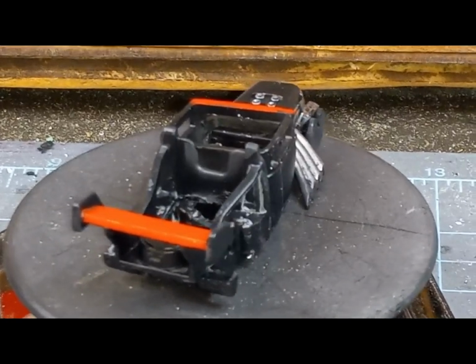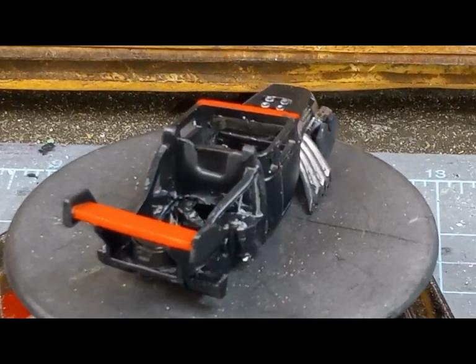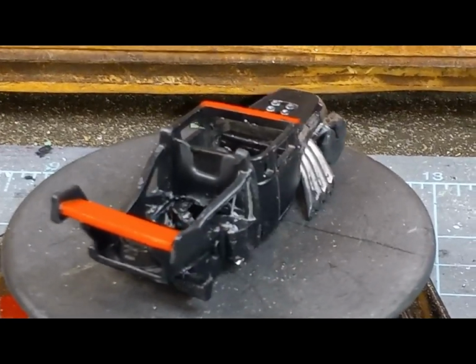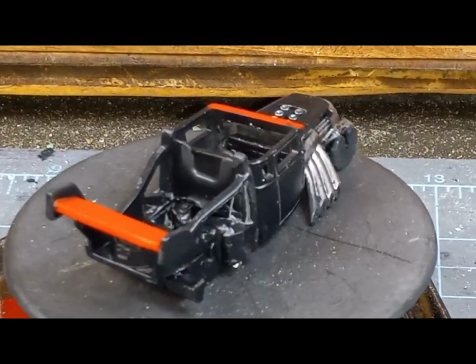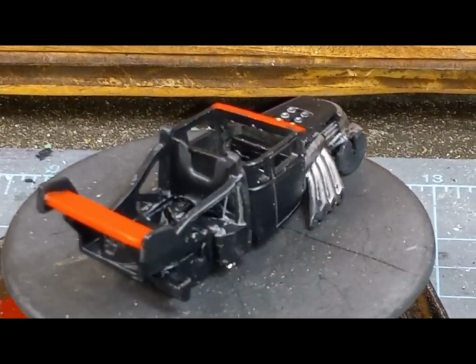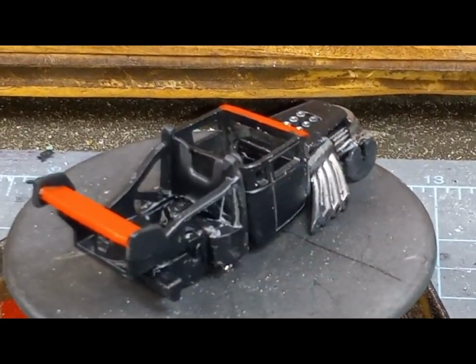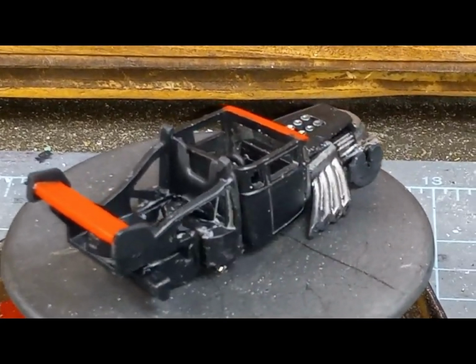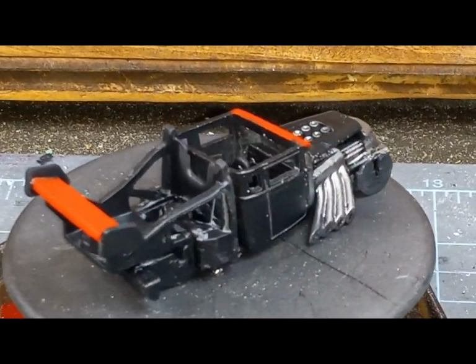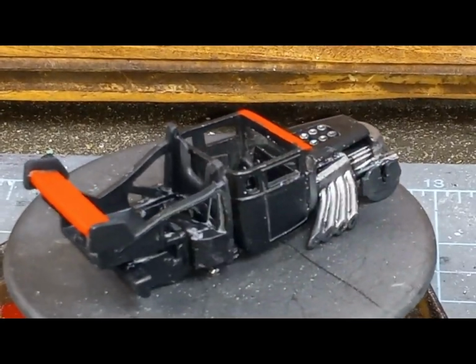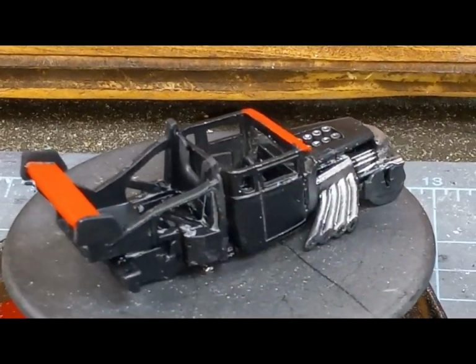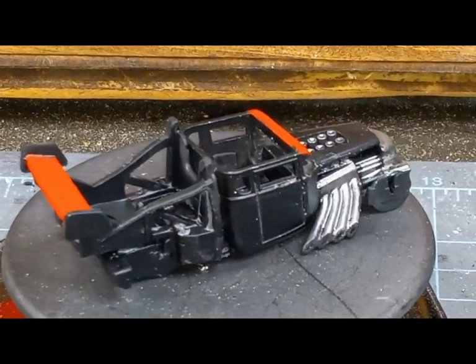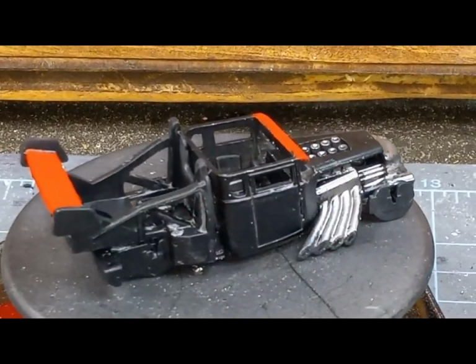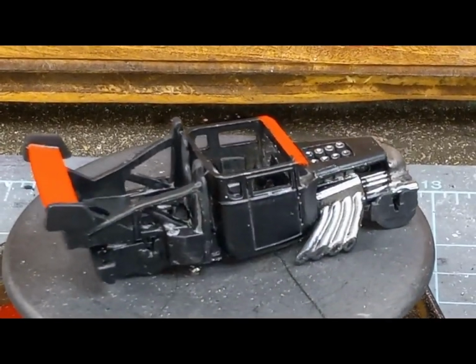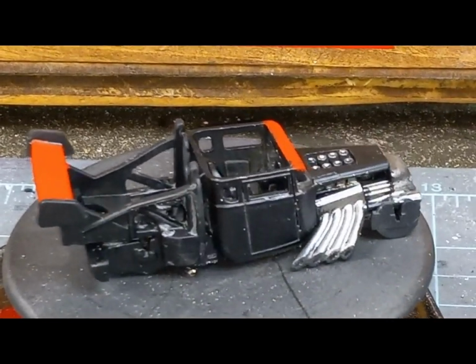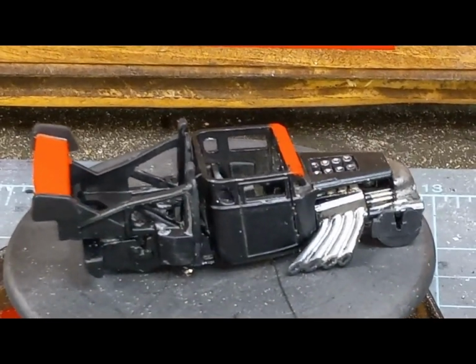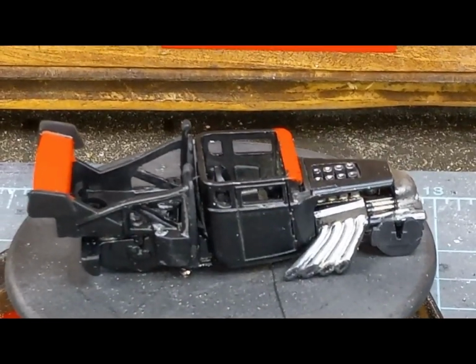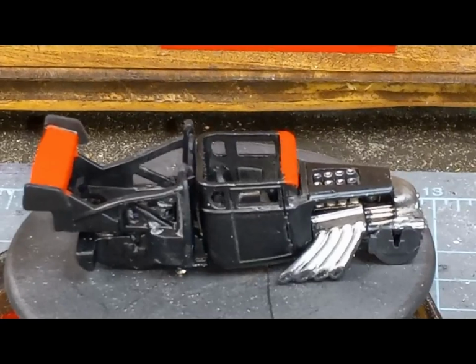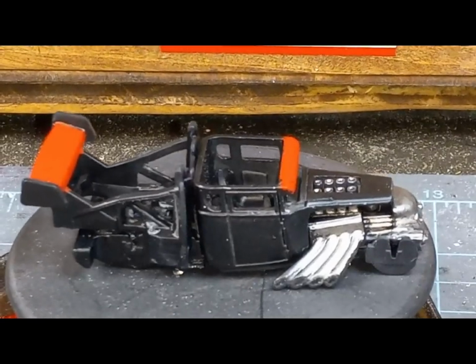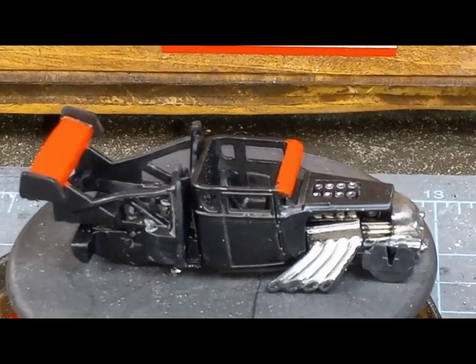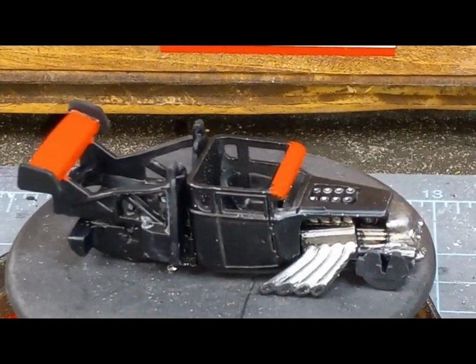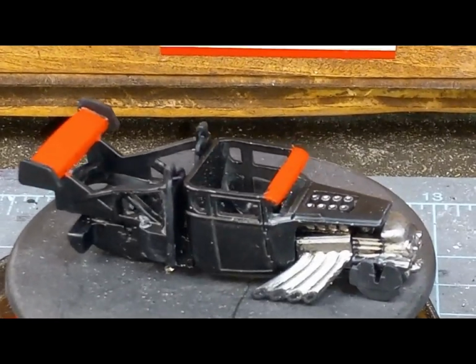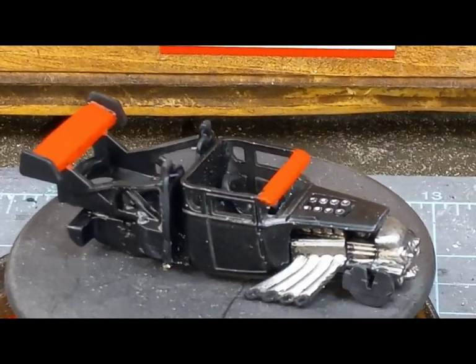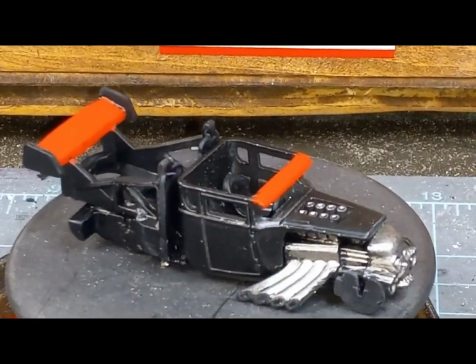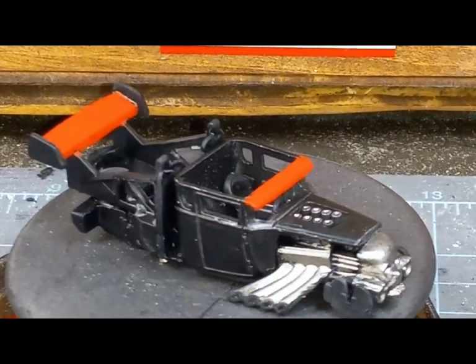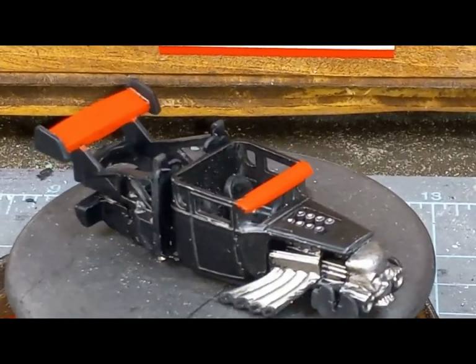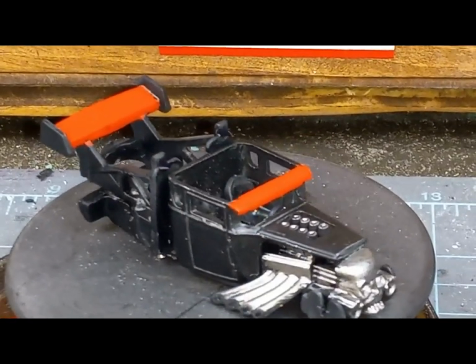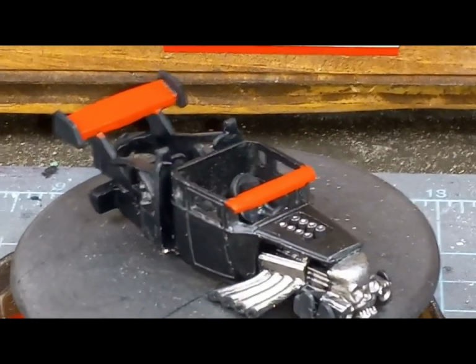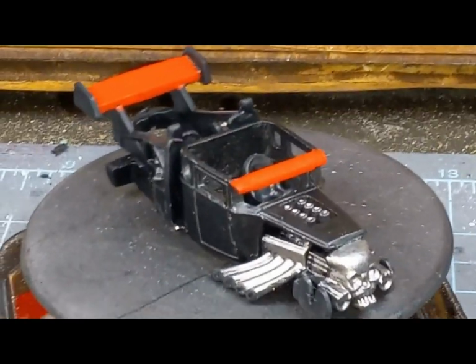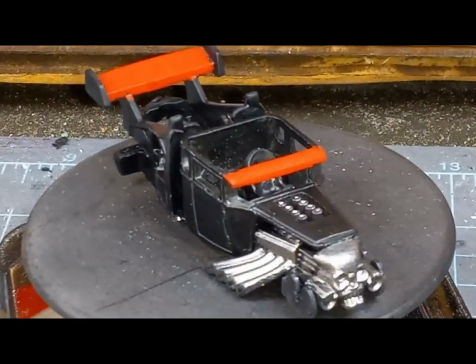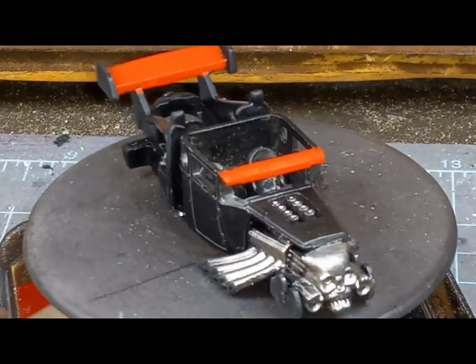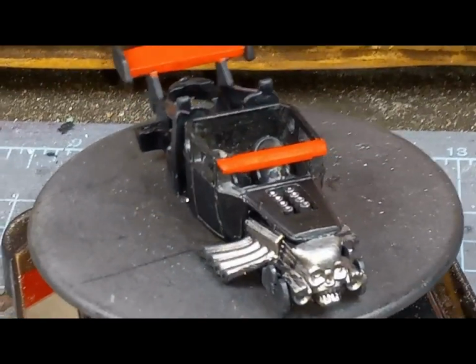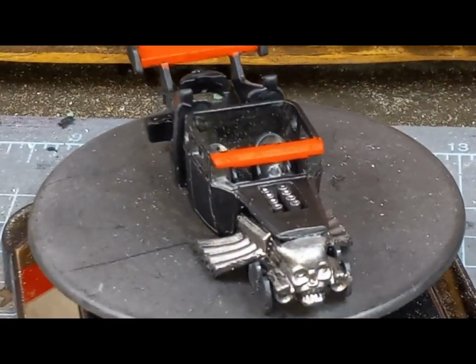I added some detail, as you can see with the red, and chromed up the engine a bit — not too bright — with some Citadel Leadbelcher.